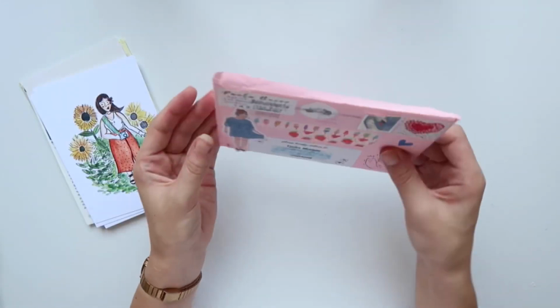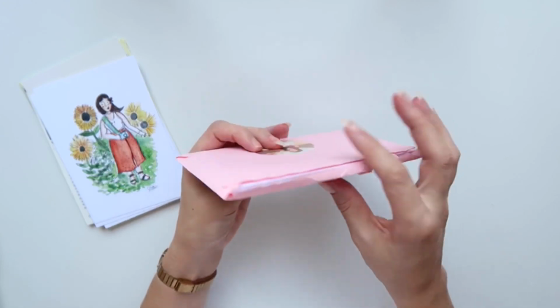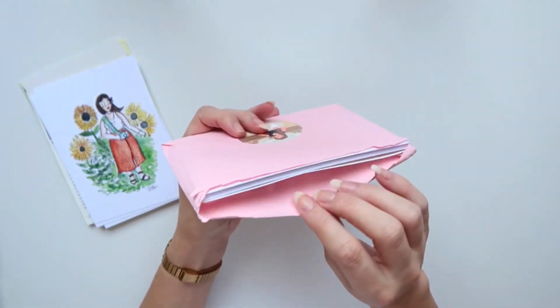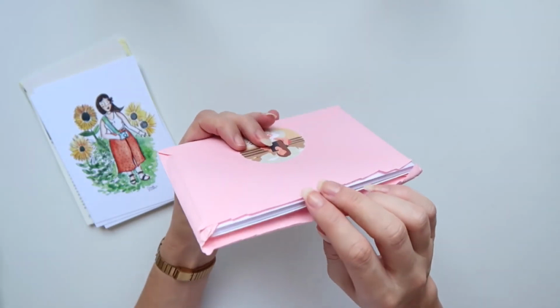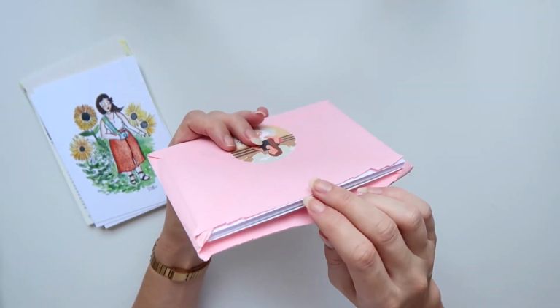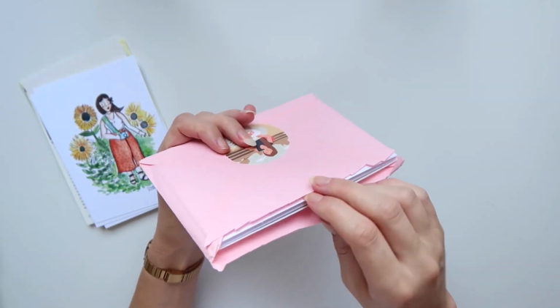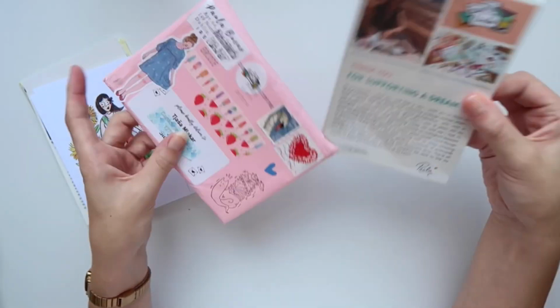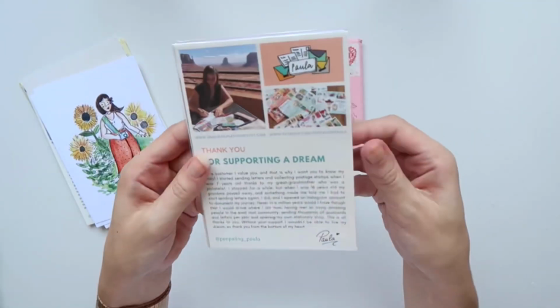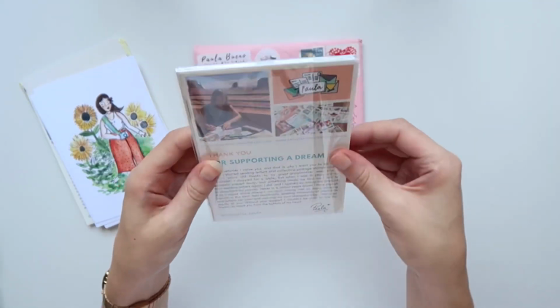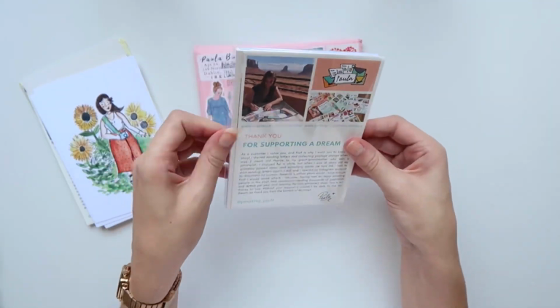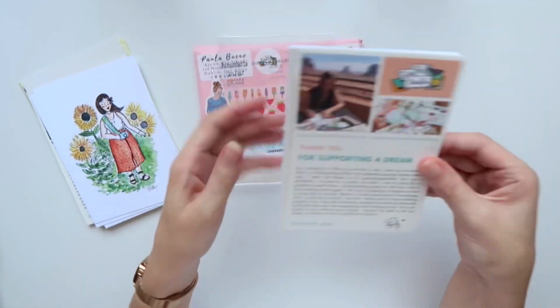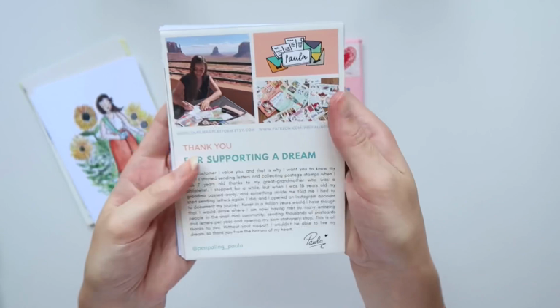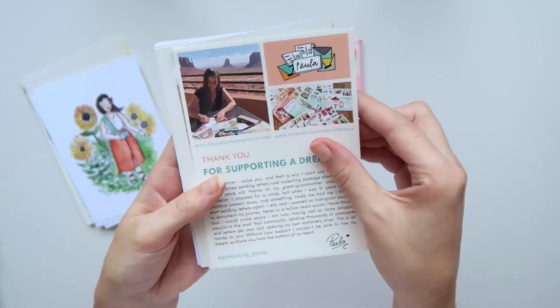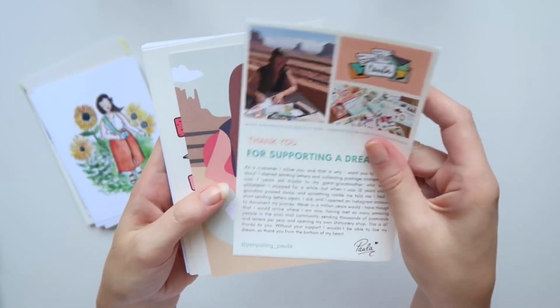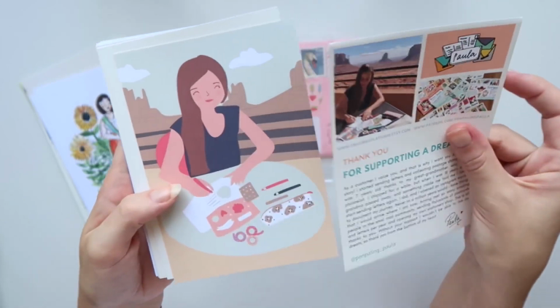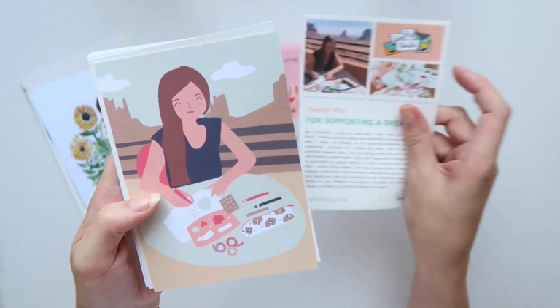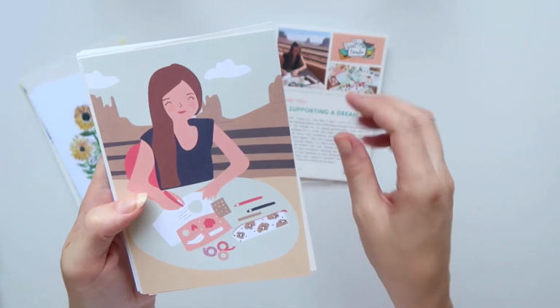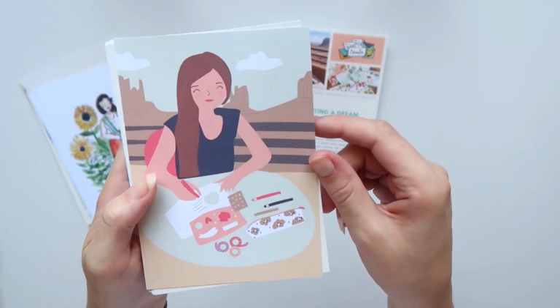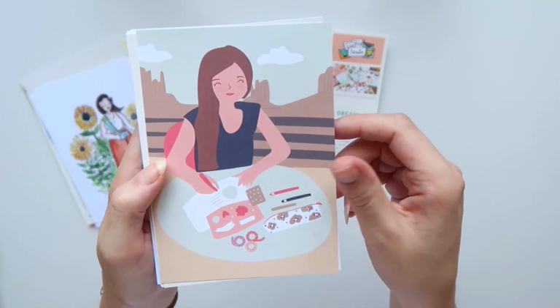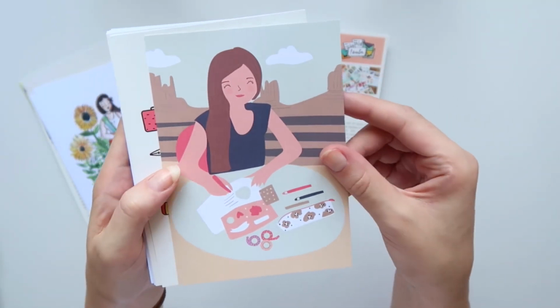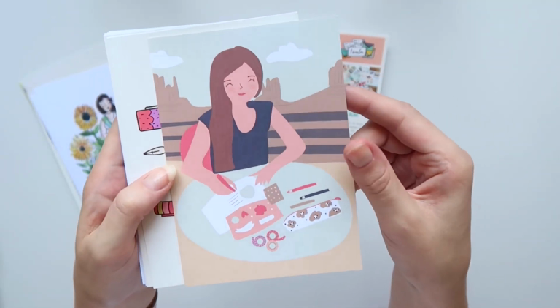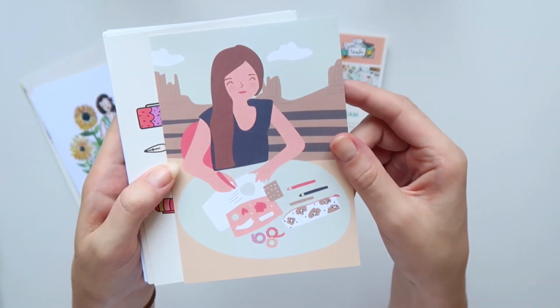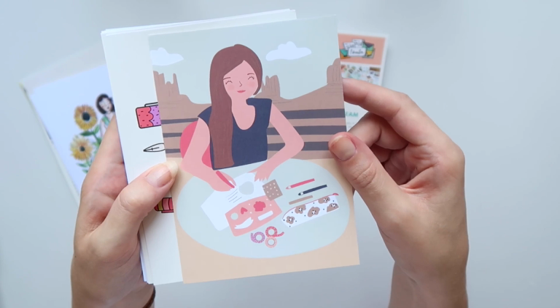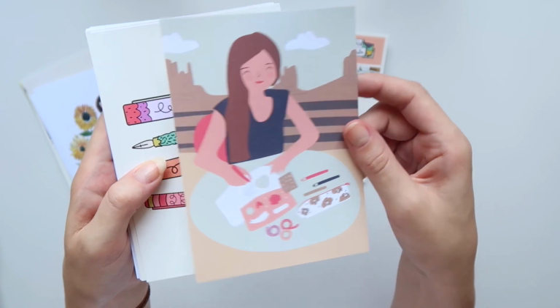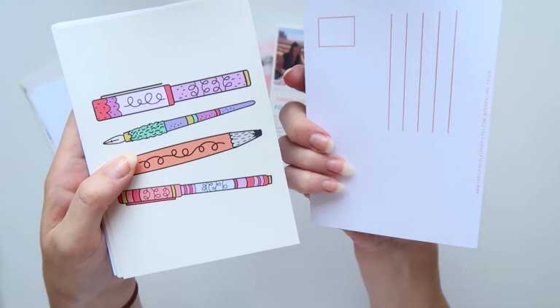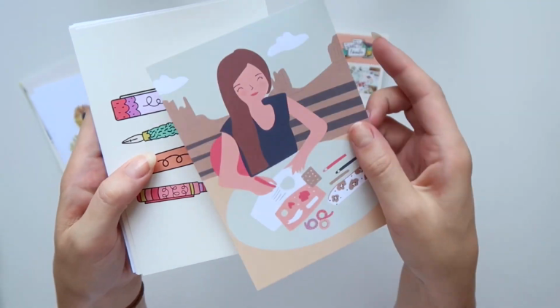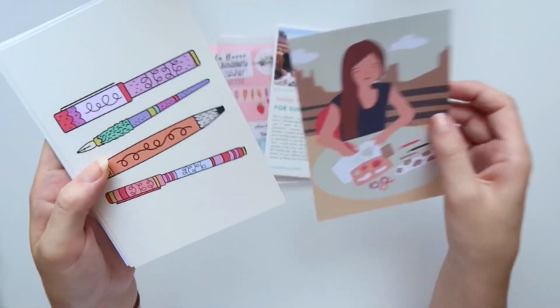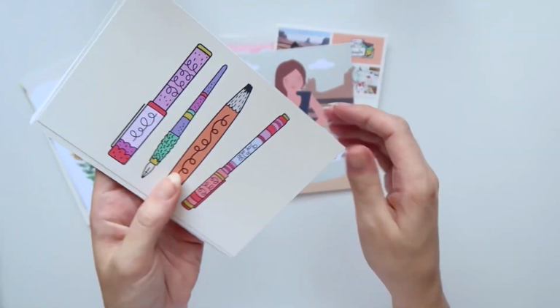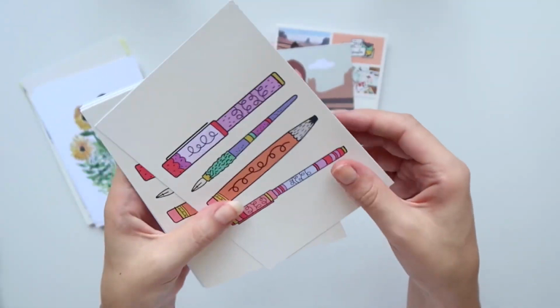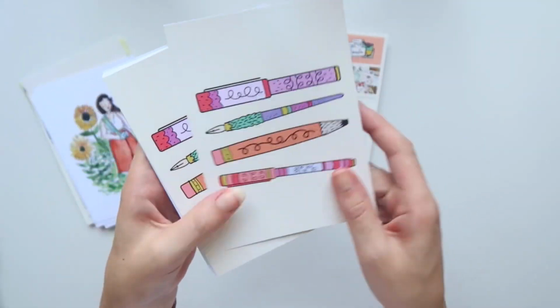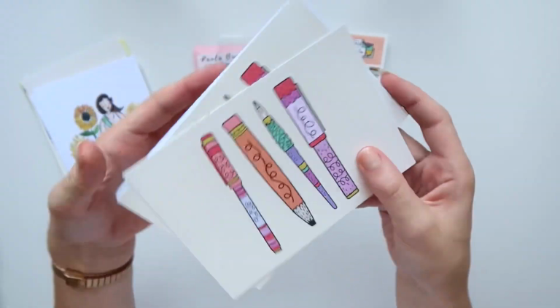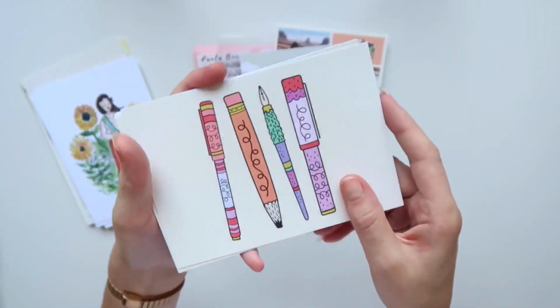Then this is the other Patreon pack. This time she included this one as a freebie — so cute — and then these are the postcards for this month.